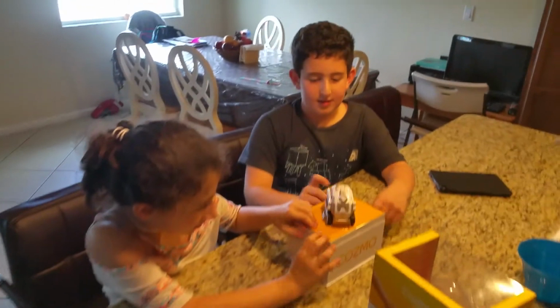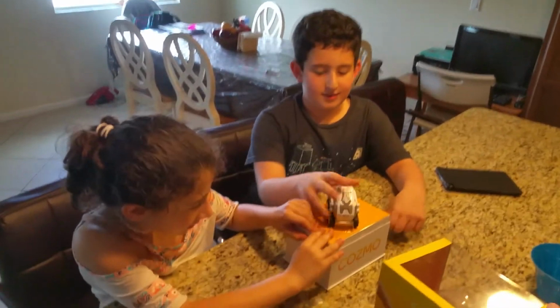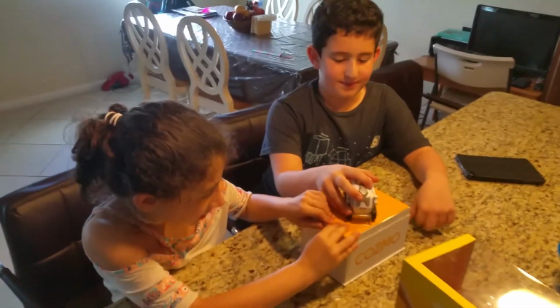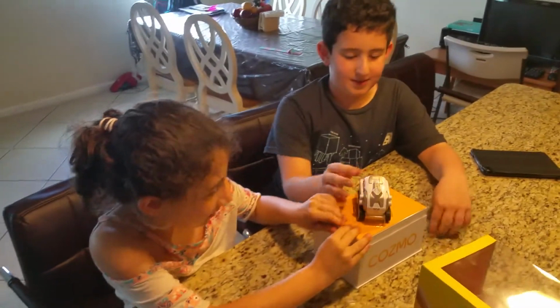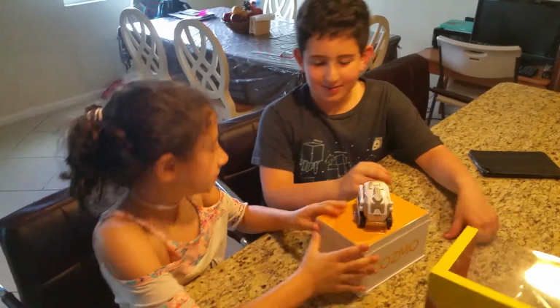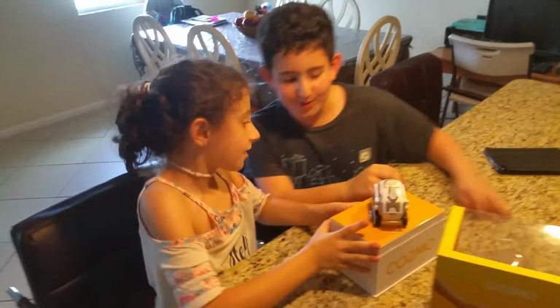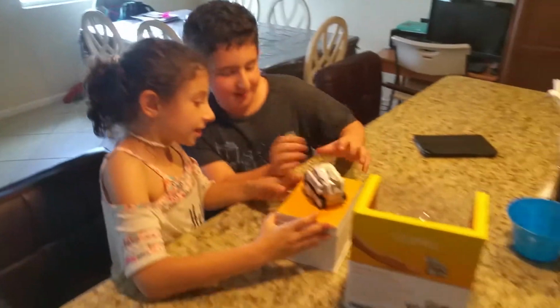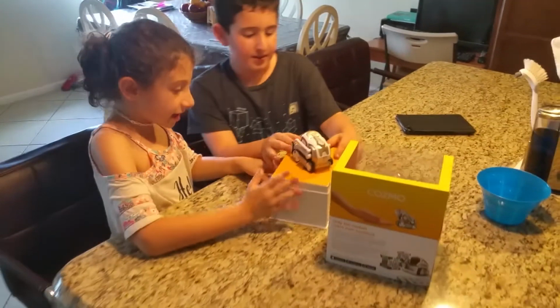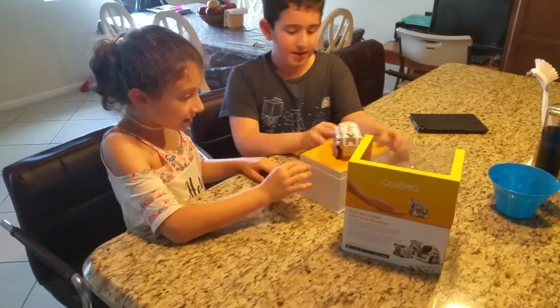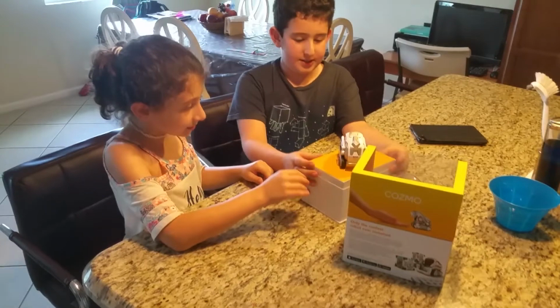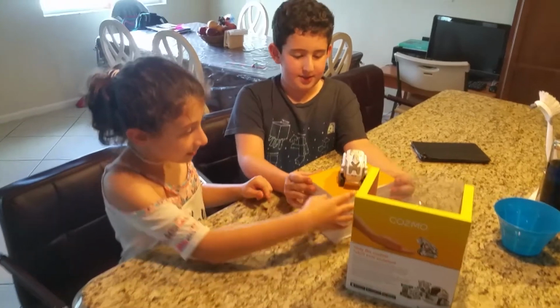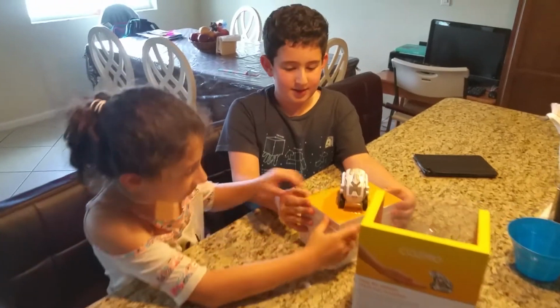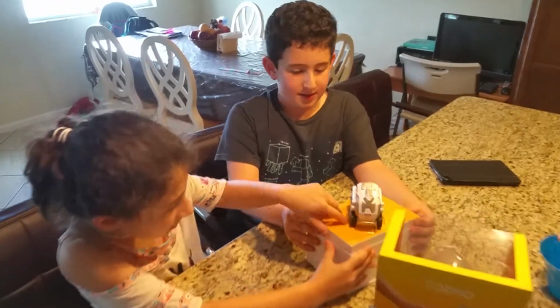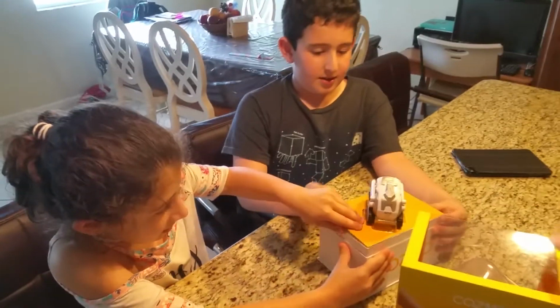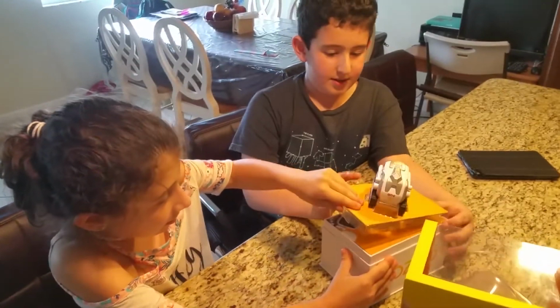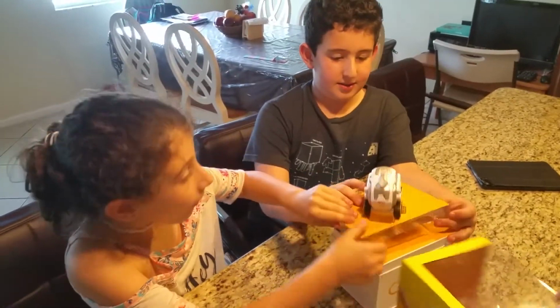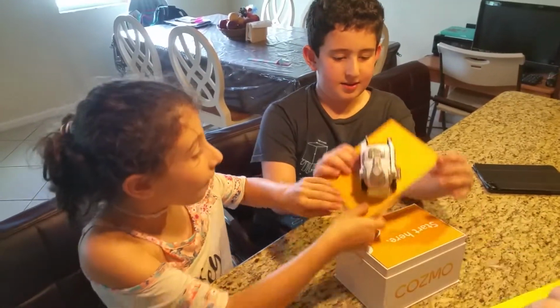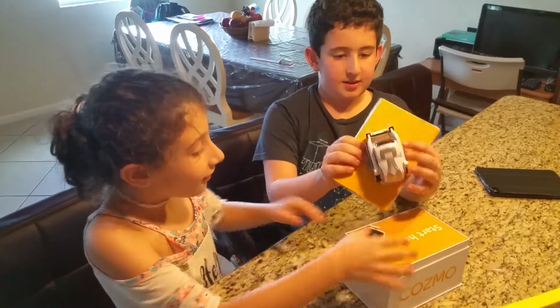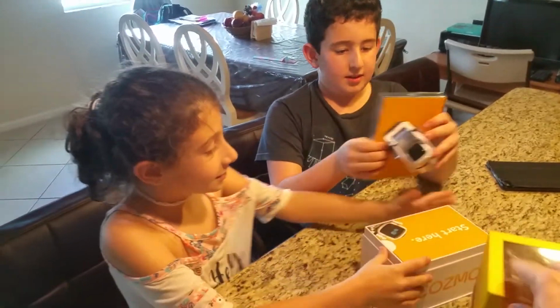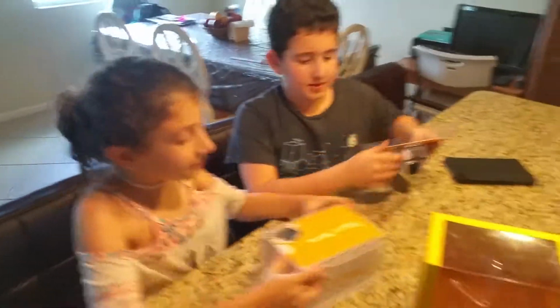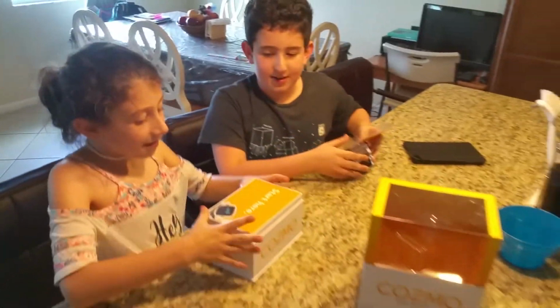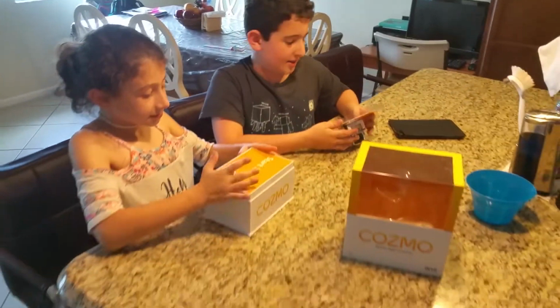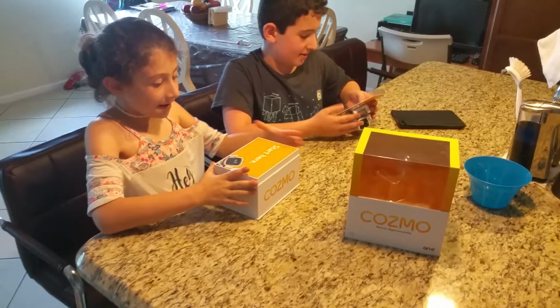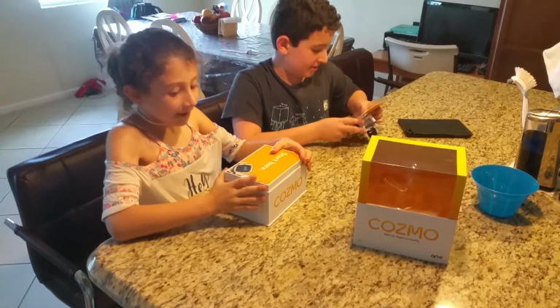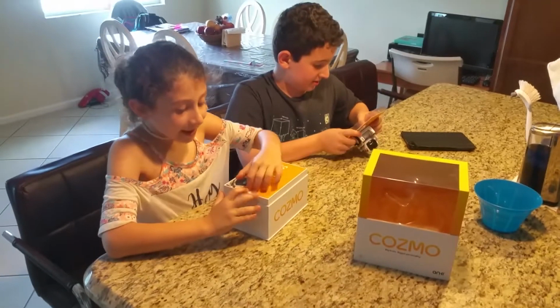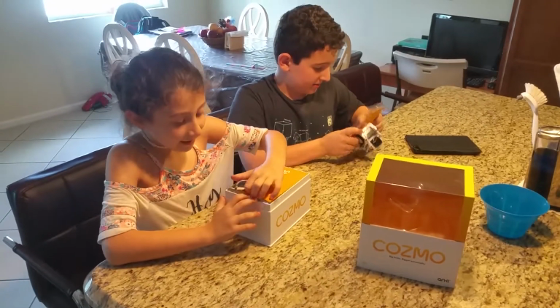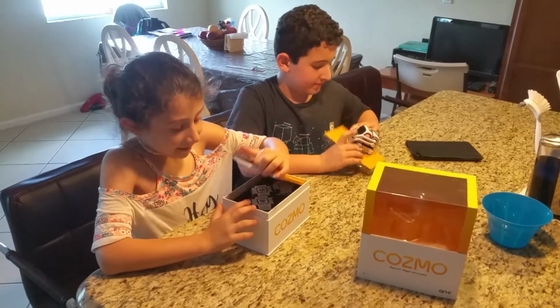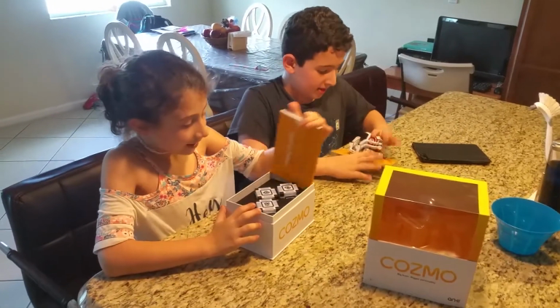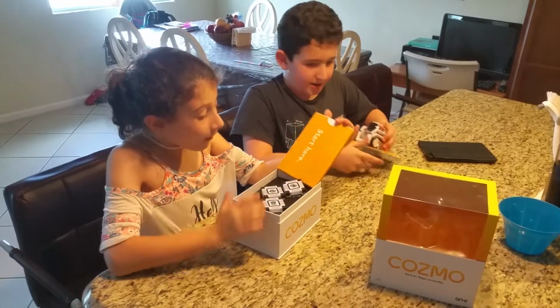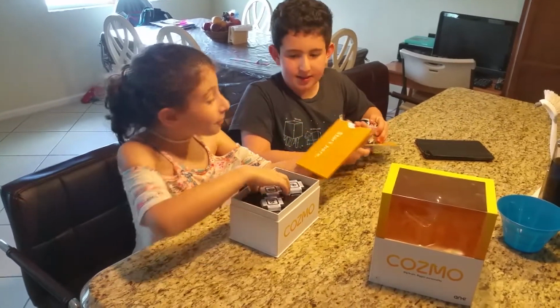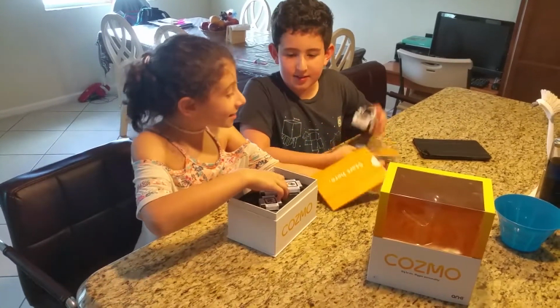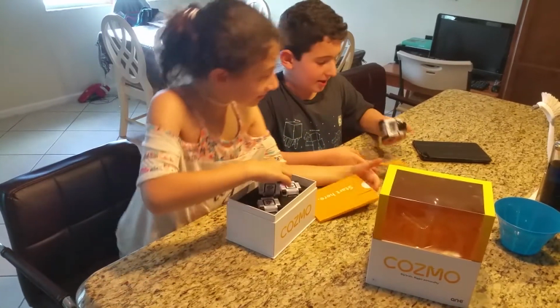Yay! Whoa. Did you get your side done? Yeah, I got my side done. How do I get this? Start here. Okay. Whoa, the blocks. Yay.